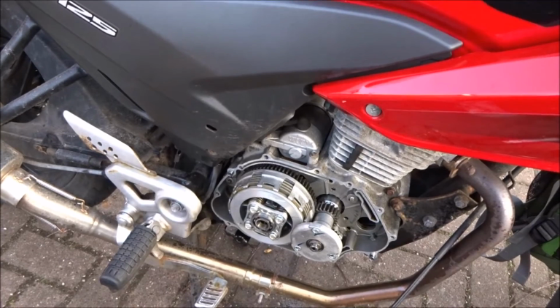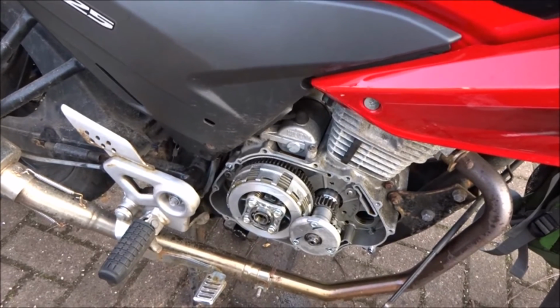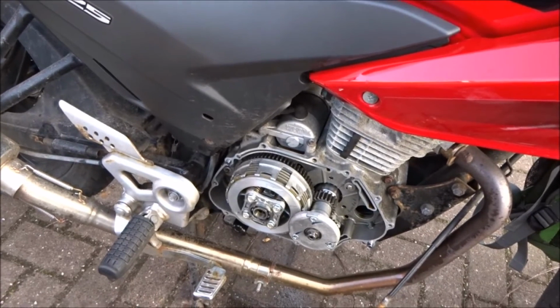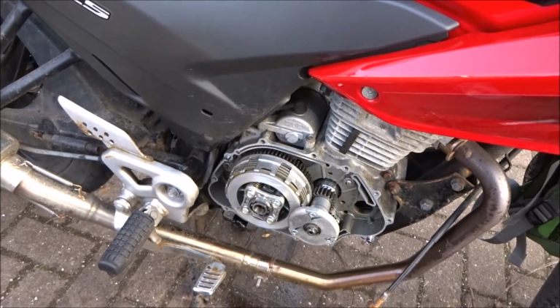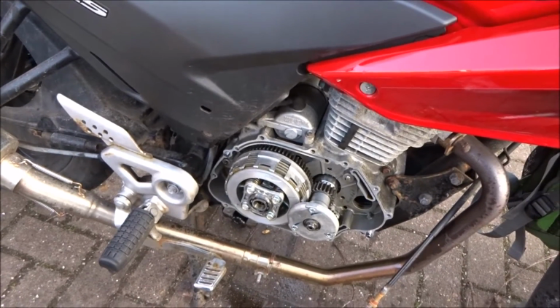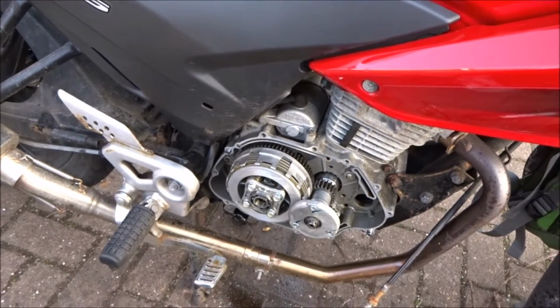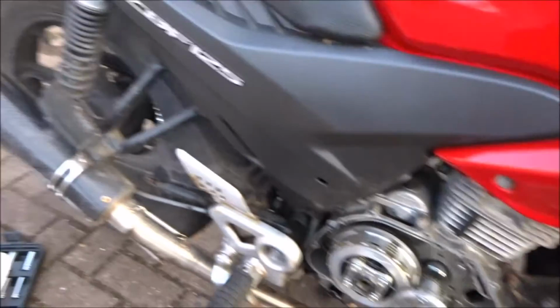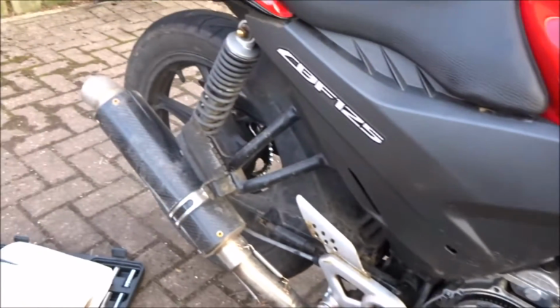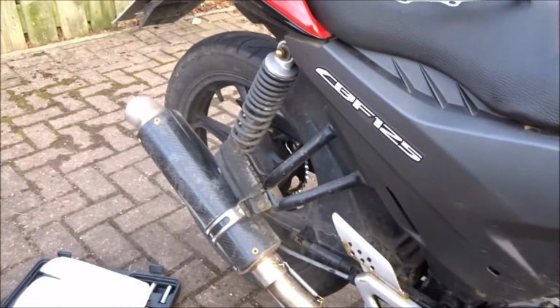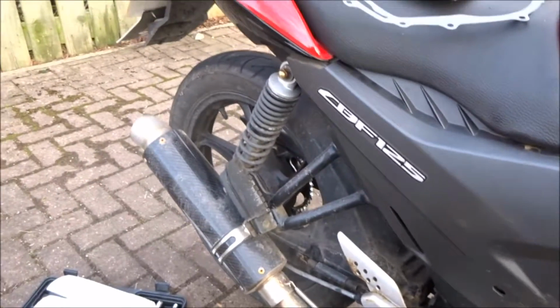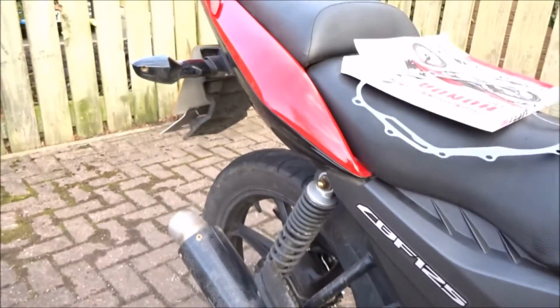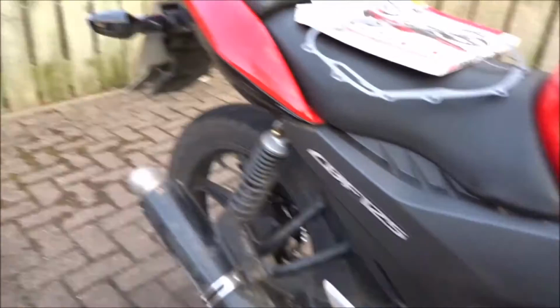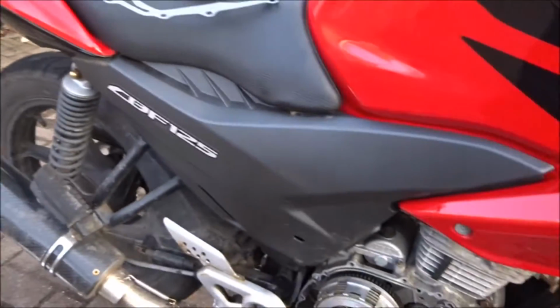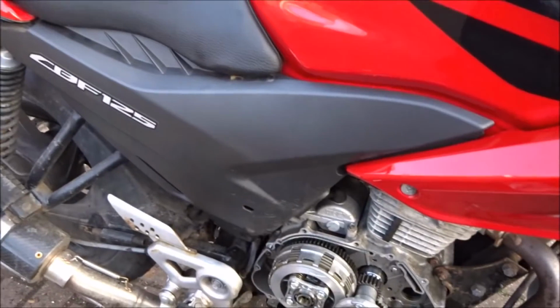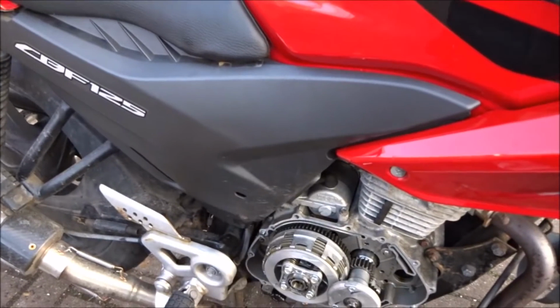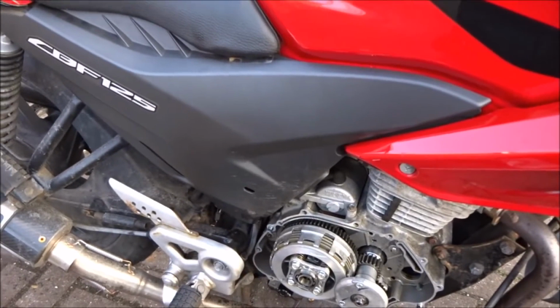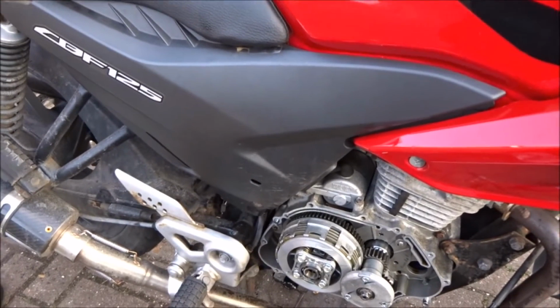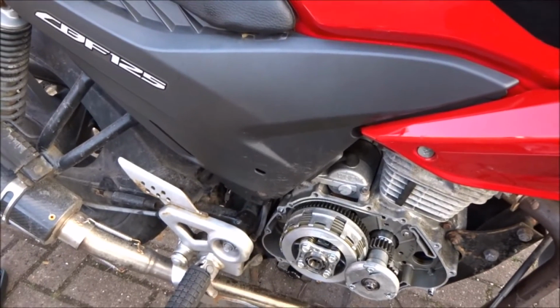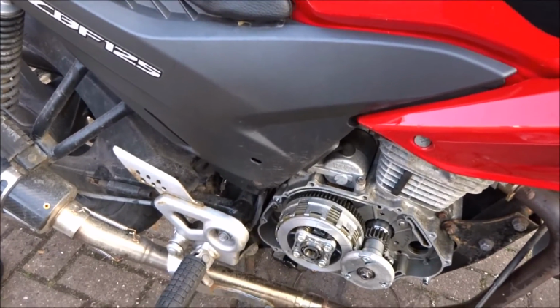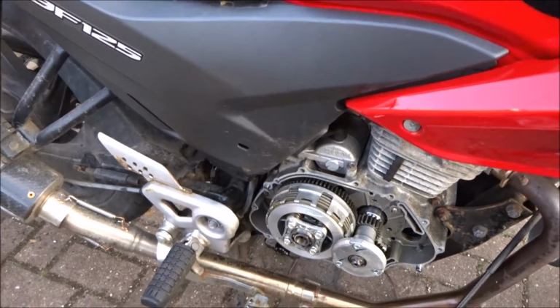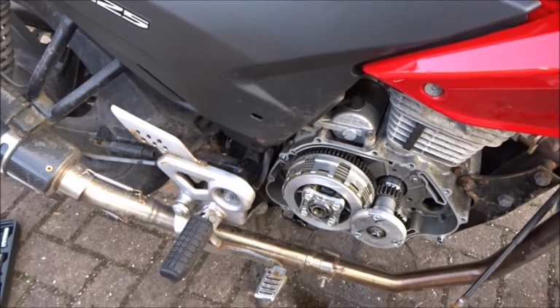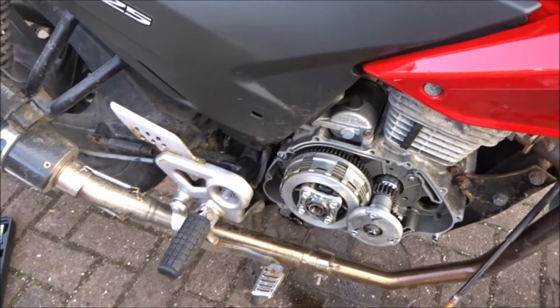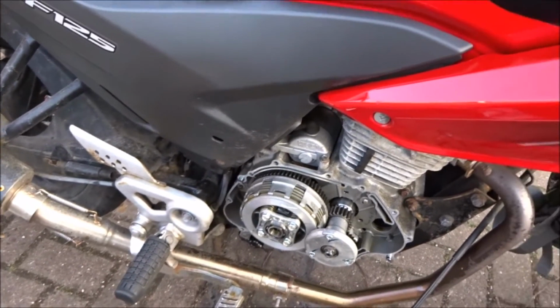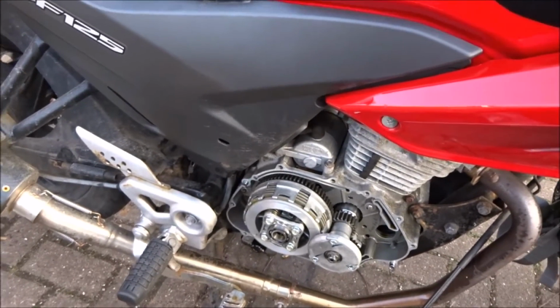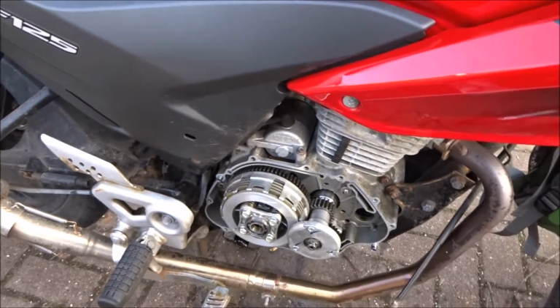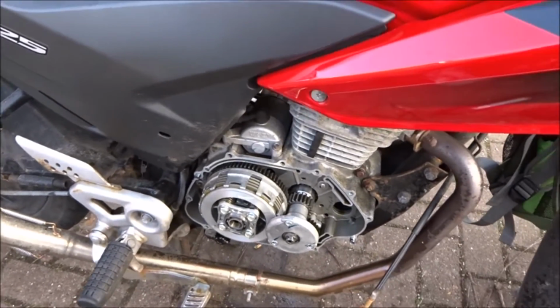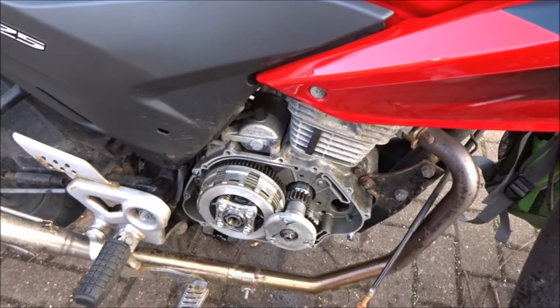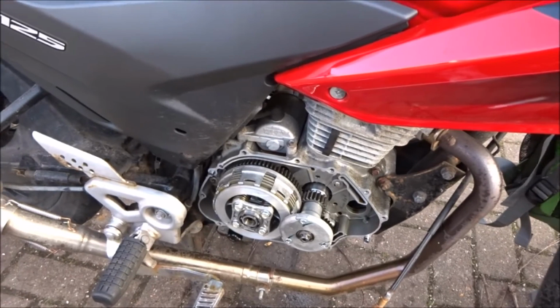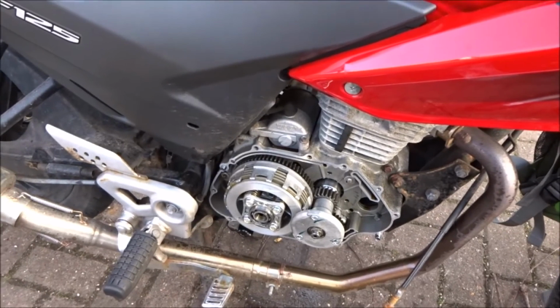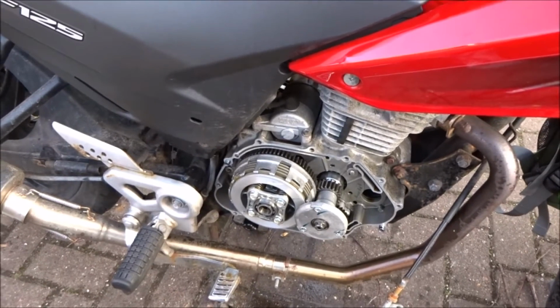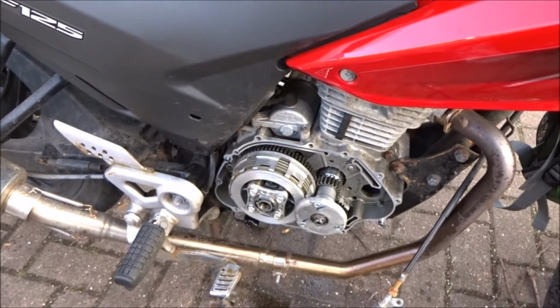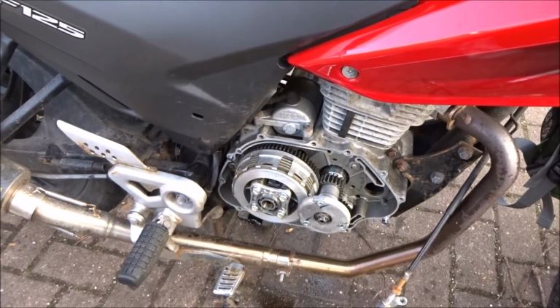The bike needs a clean as well, but that can wait for another day. Once it's all done I'll post another video — or a transition — or whatever.